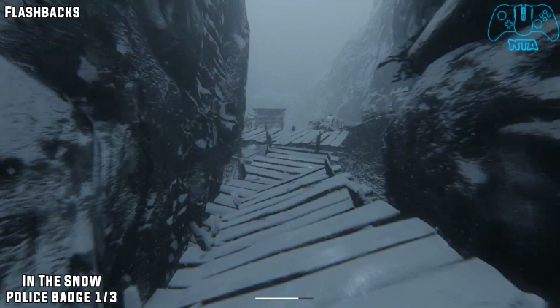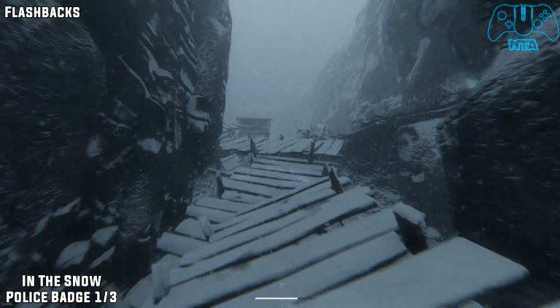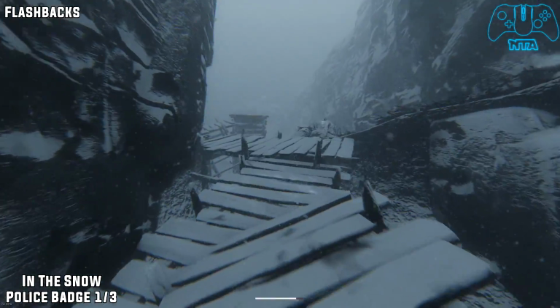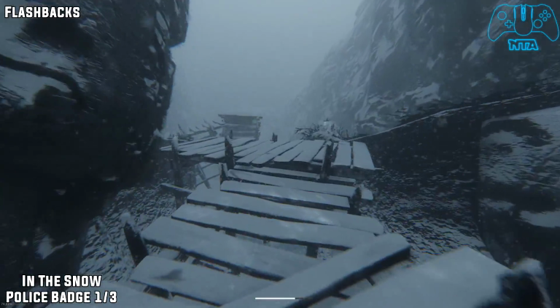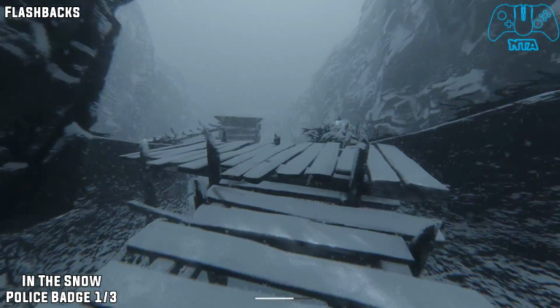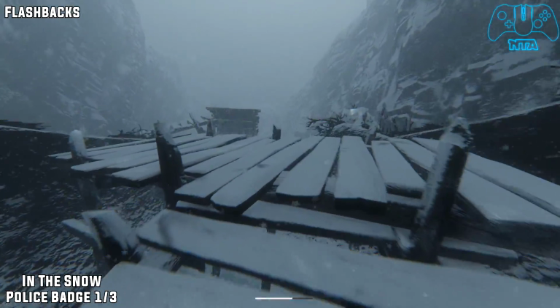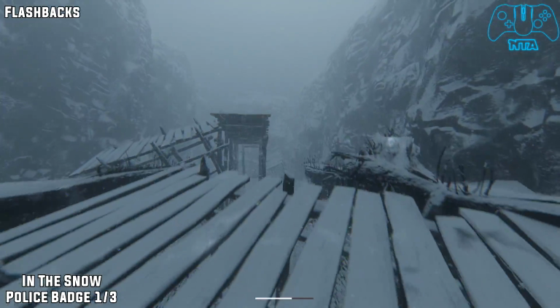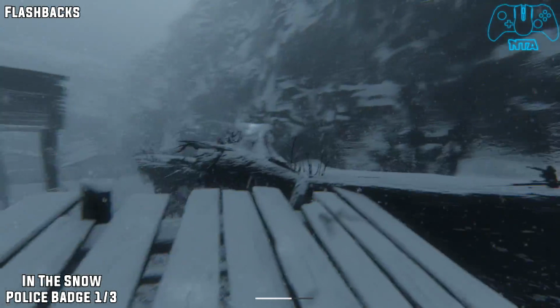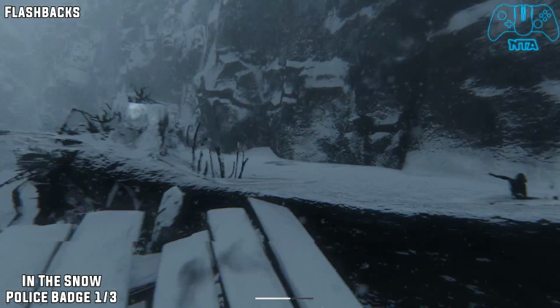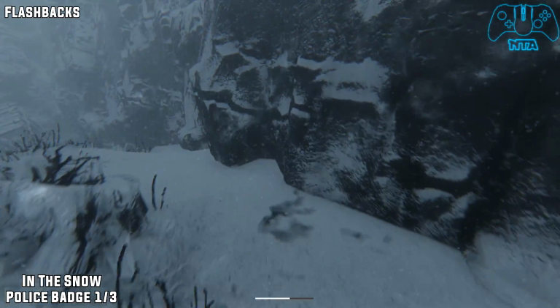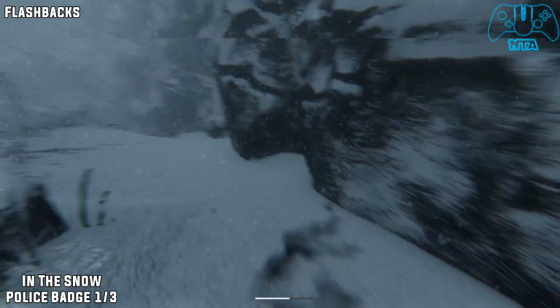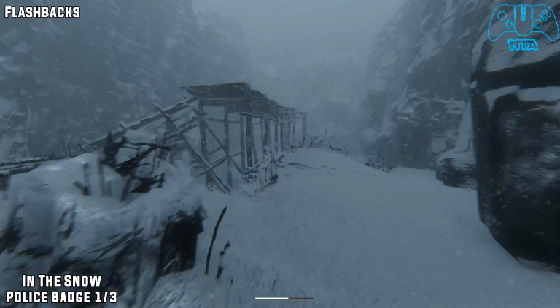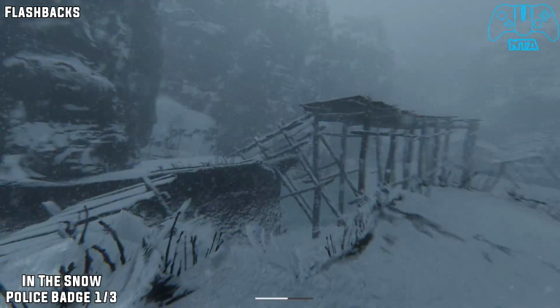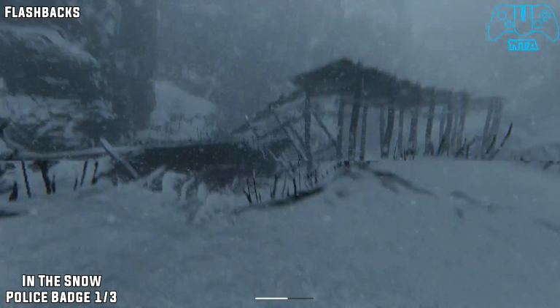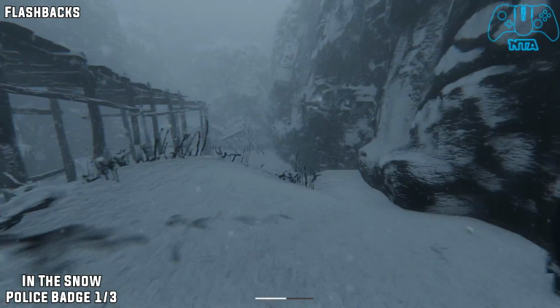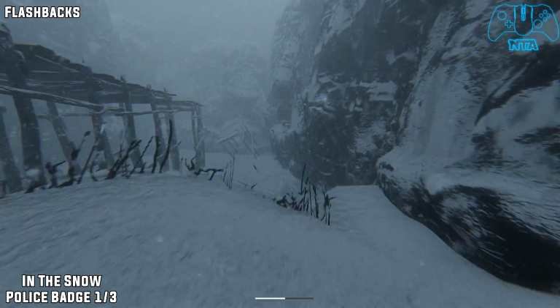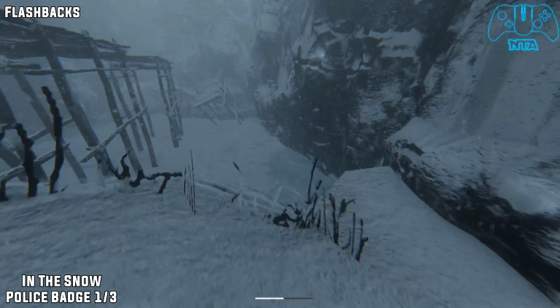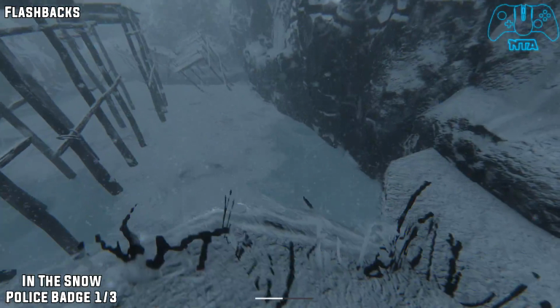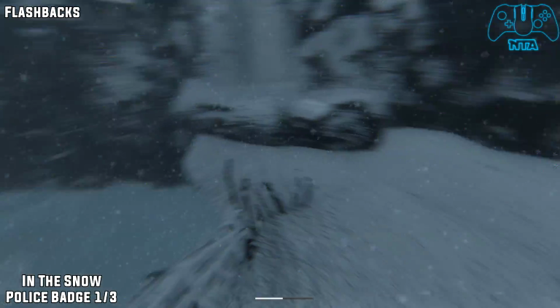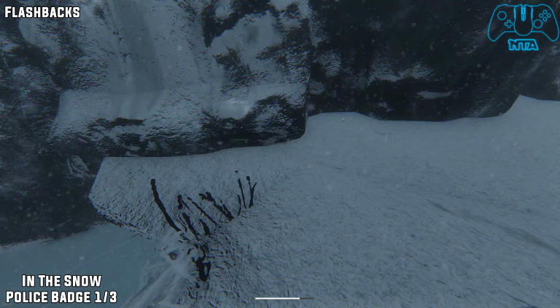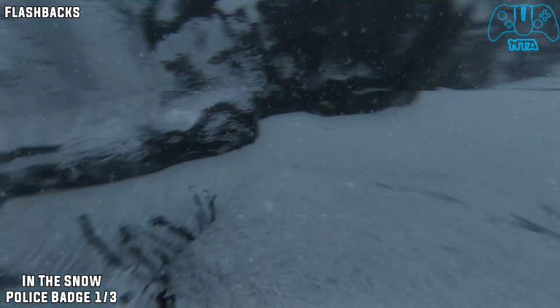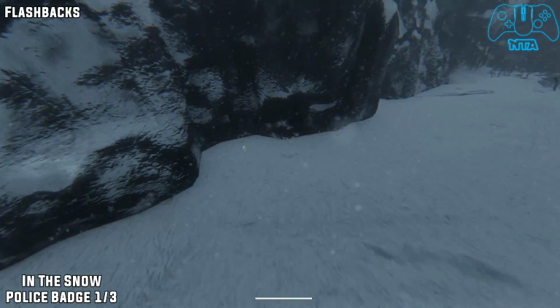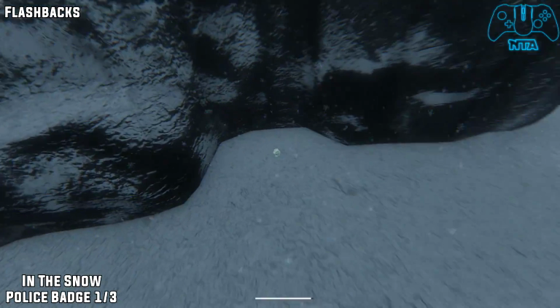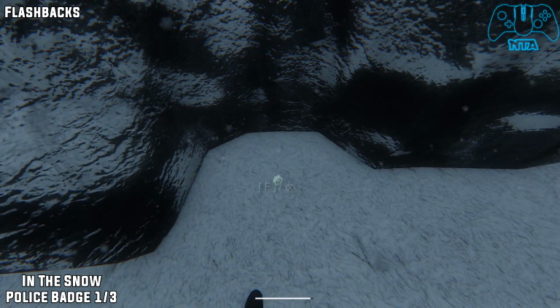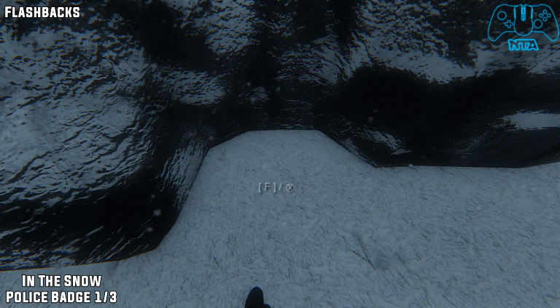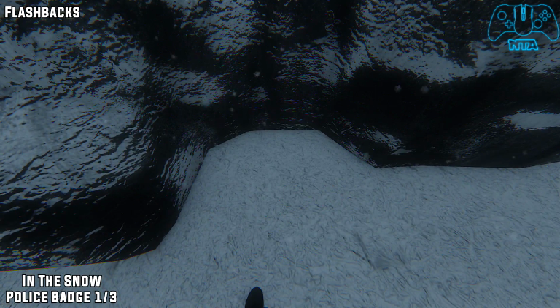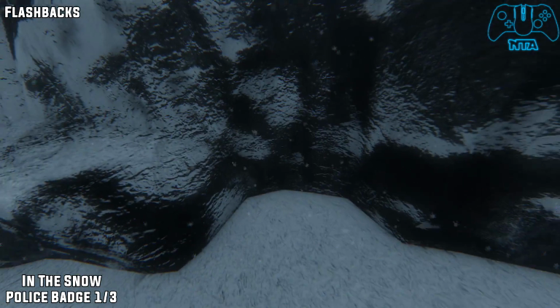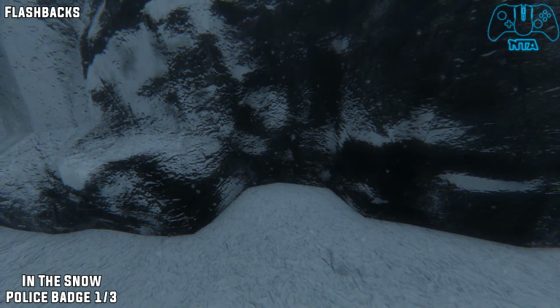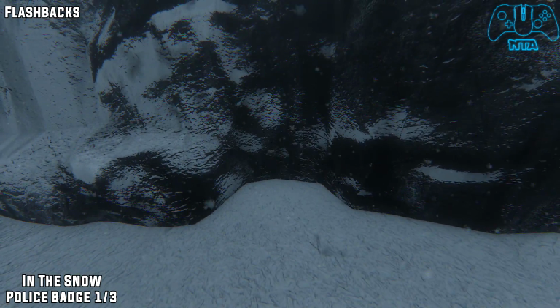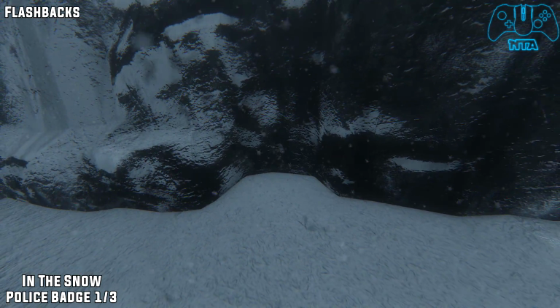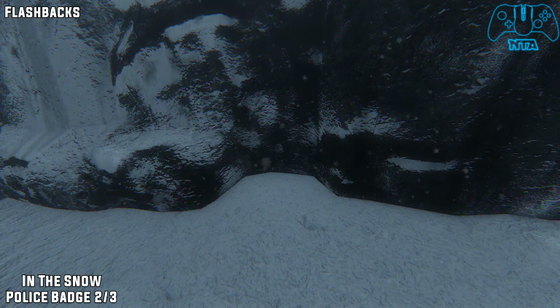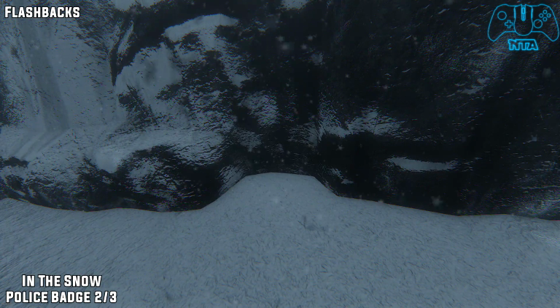Flashbacks. Once you see the police vehicle trying to search for you, you need to make a run for it onto this wooden platform. Once you get on the platform, you want to go right. If you stay to the right hand side, you should hopefully see police badge one of three.